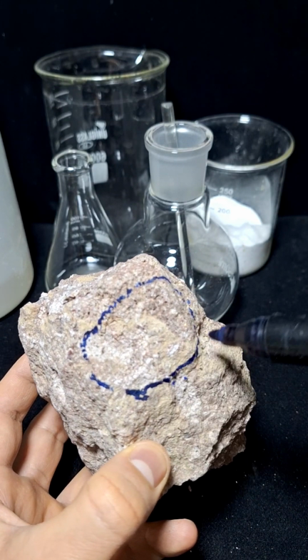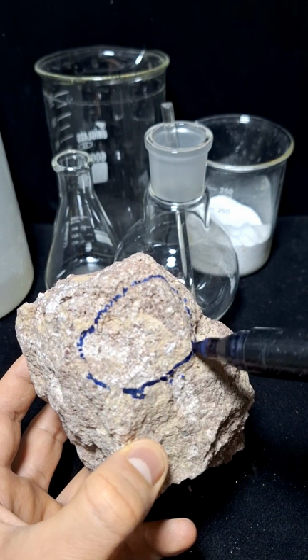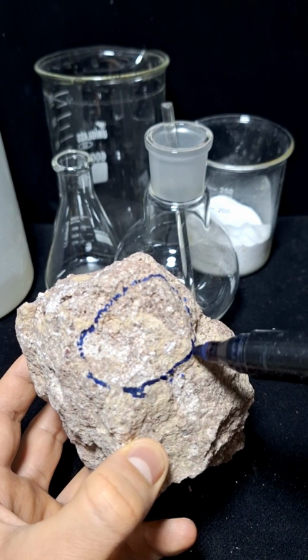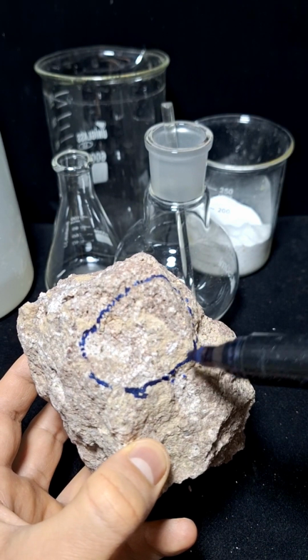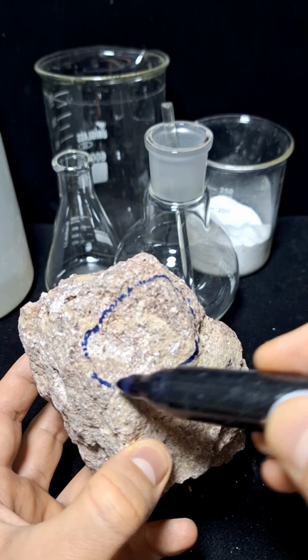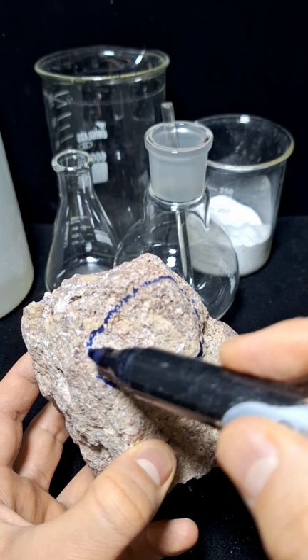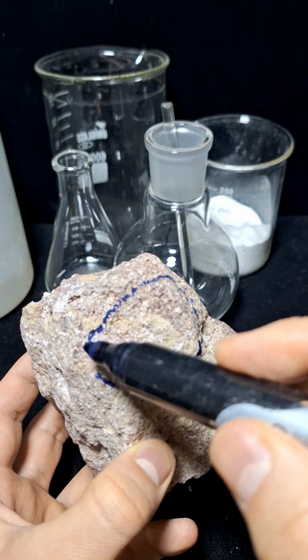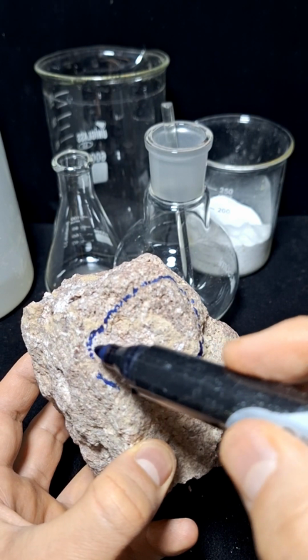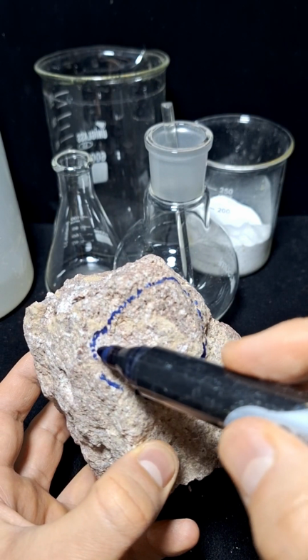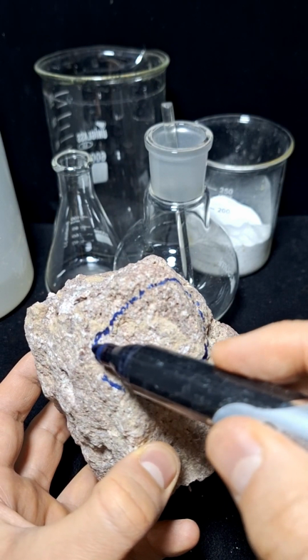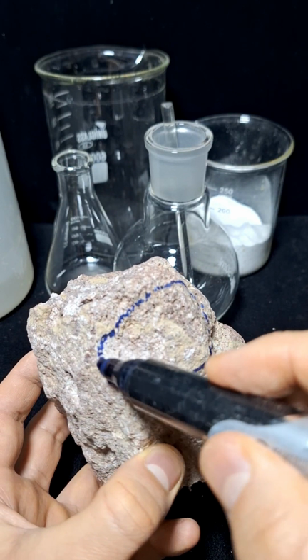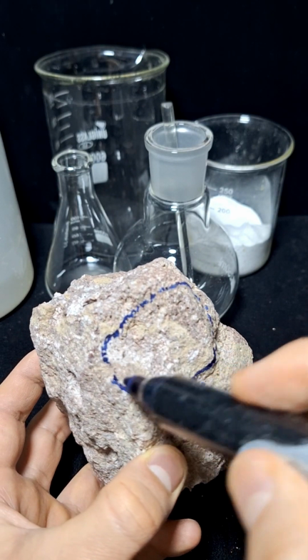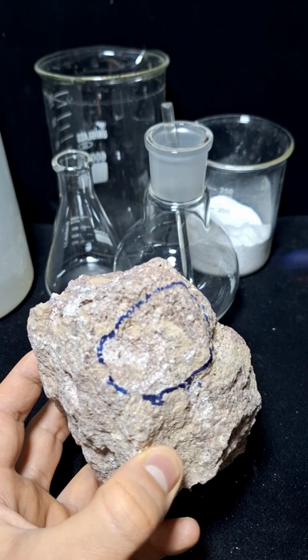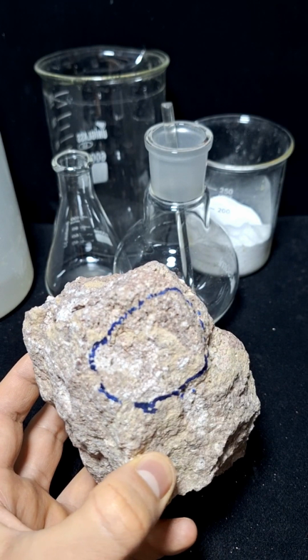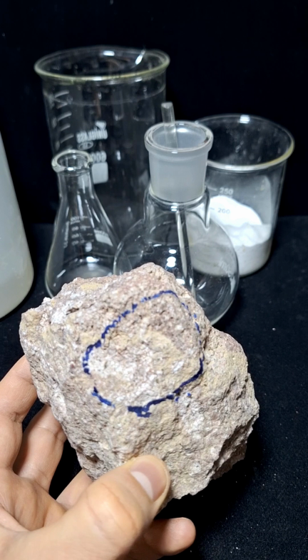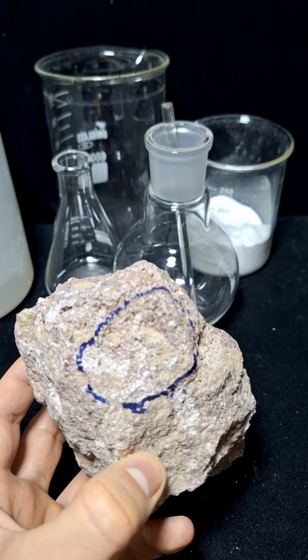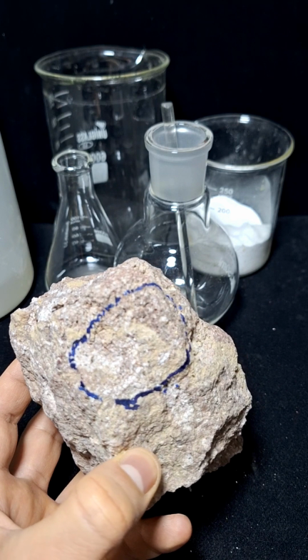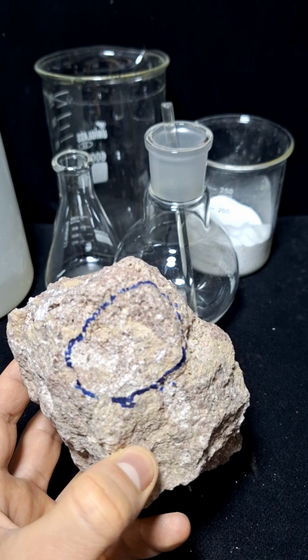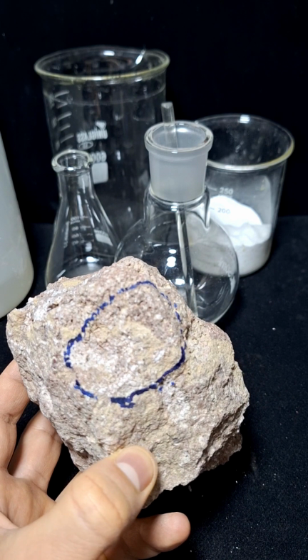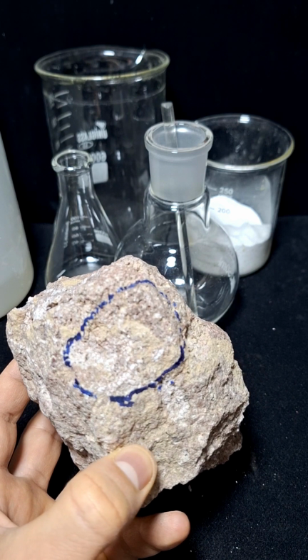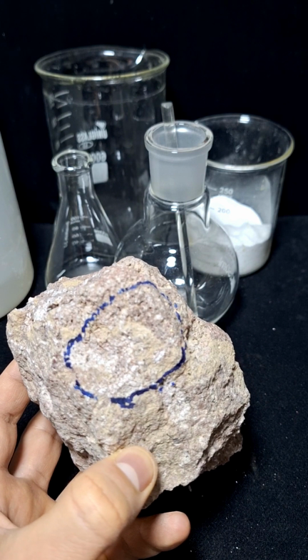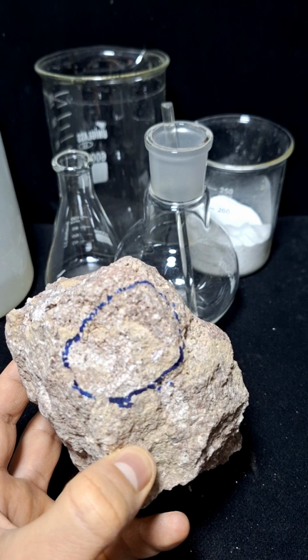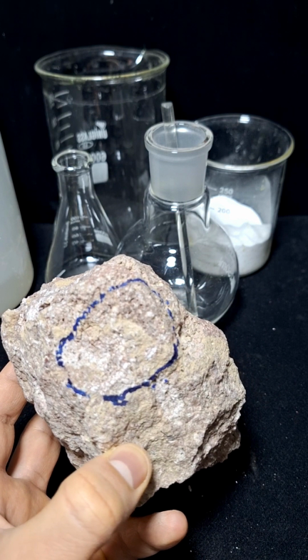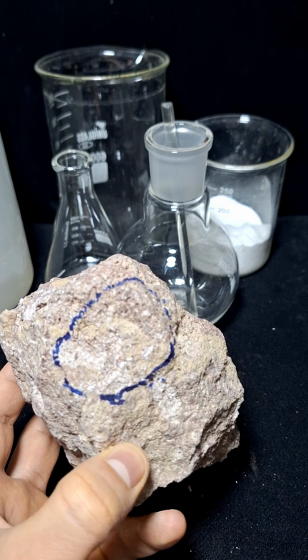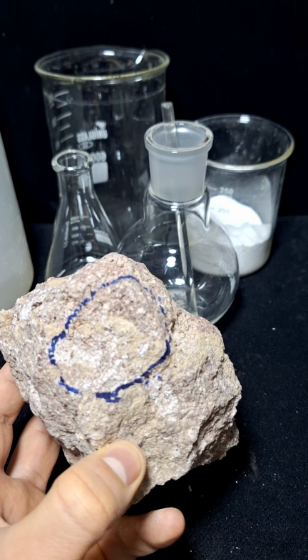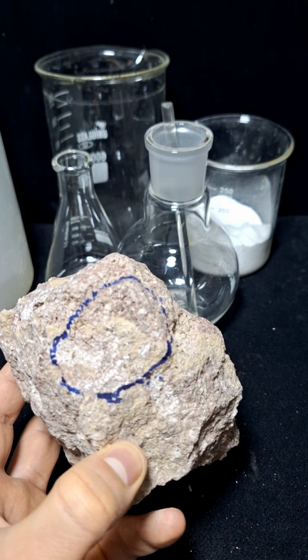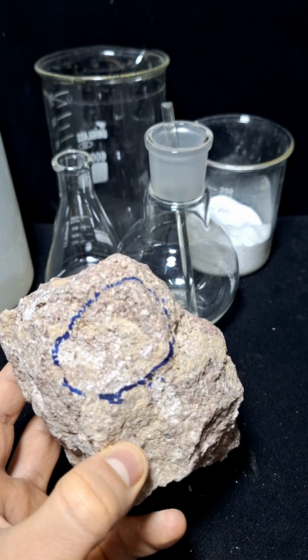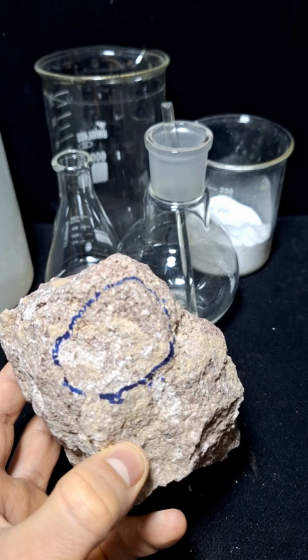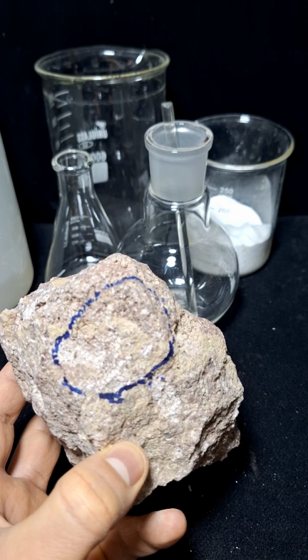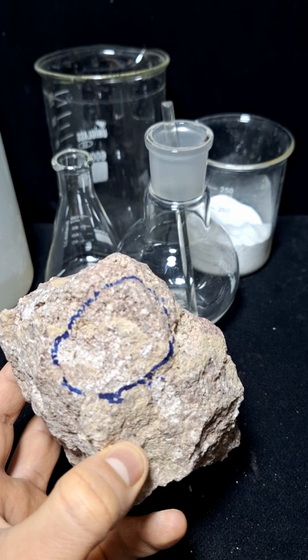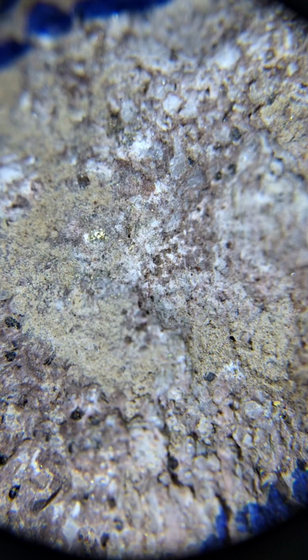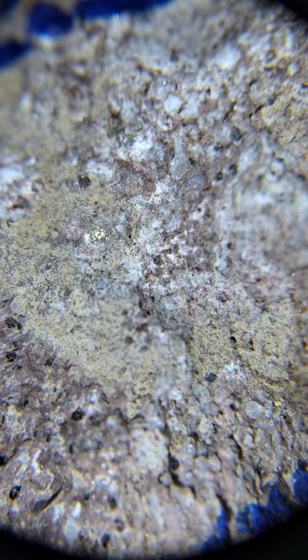Friends, as you can see, the metallic gold particles are clearly visible, and this mineral contains at least 9 grams of gold per ton.